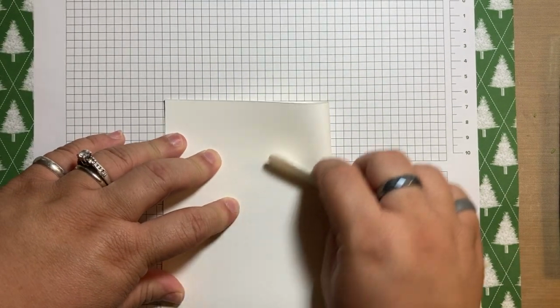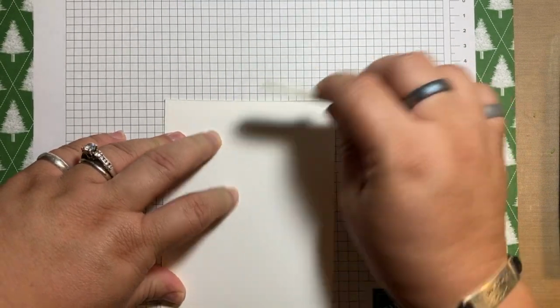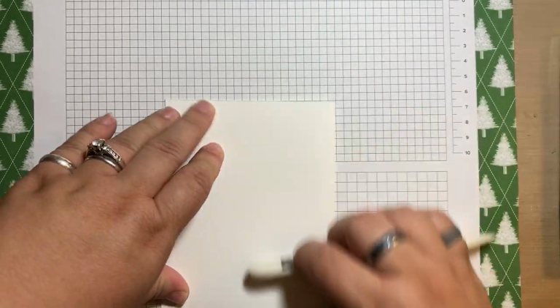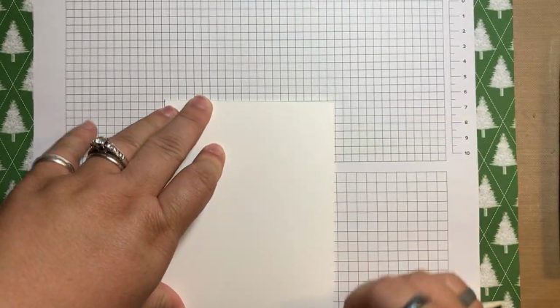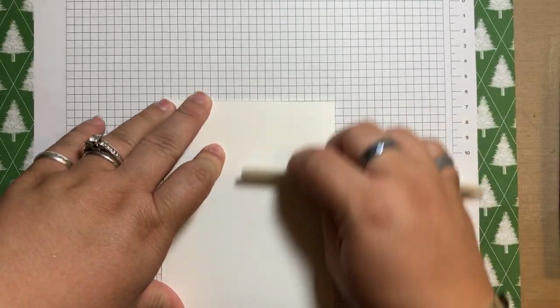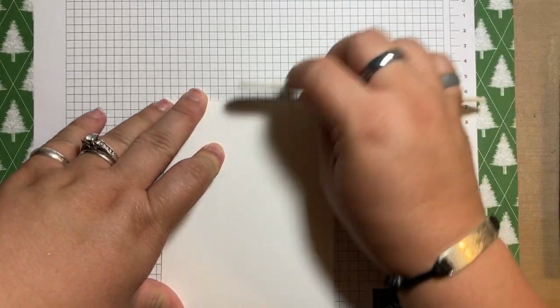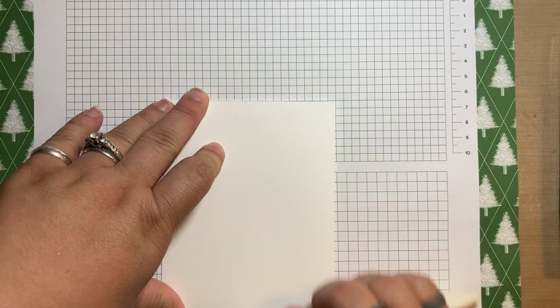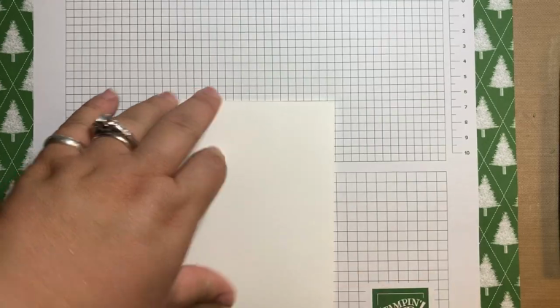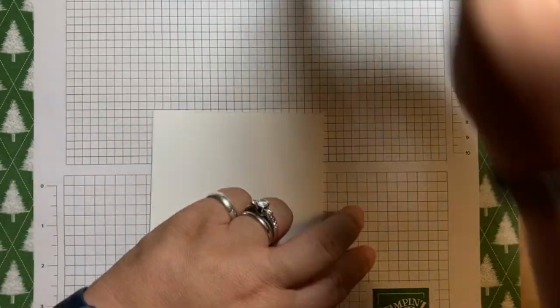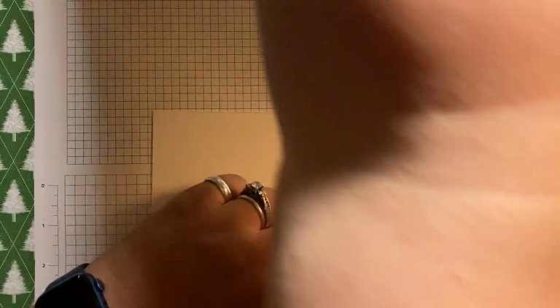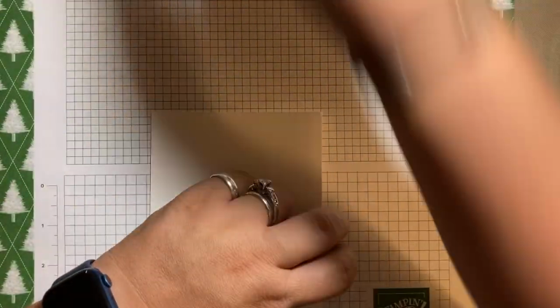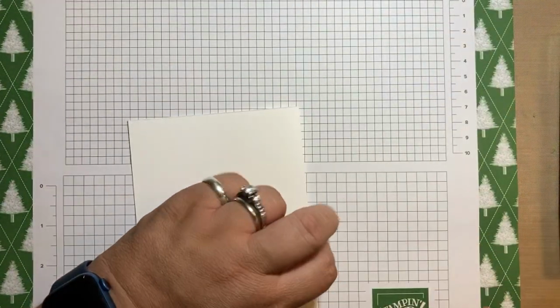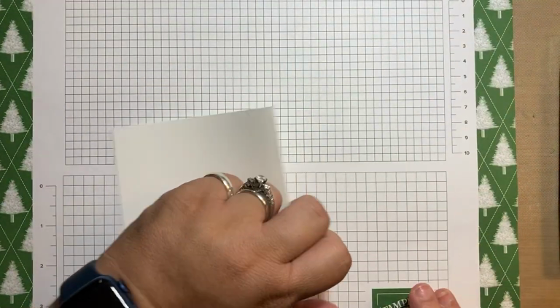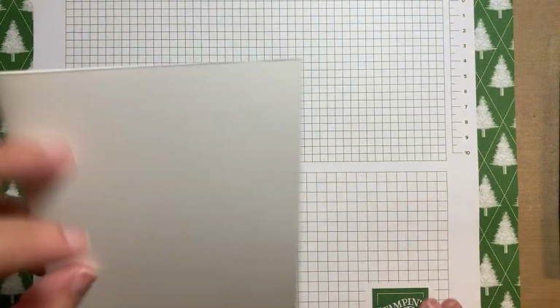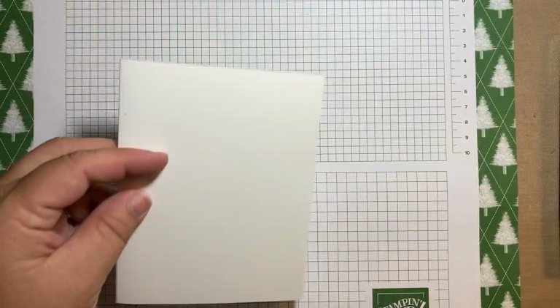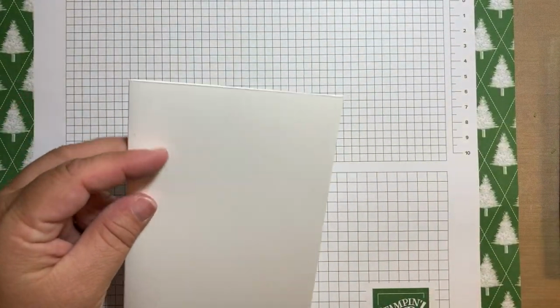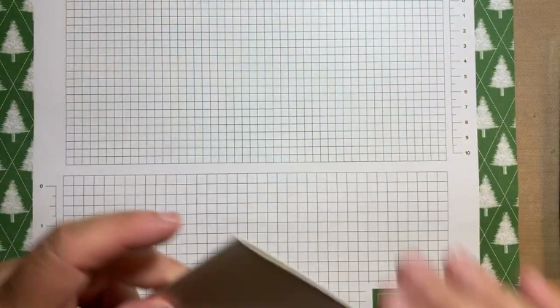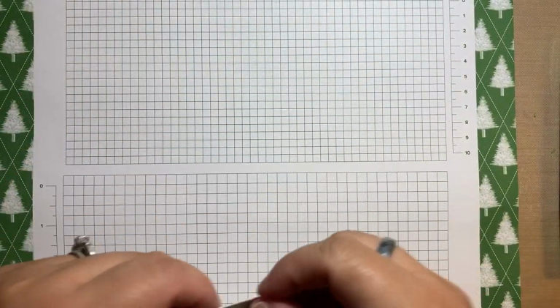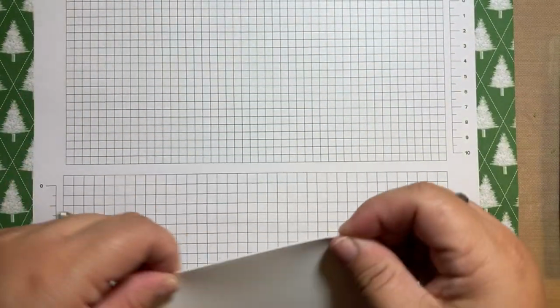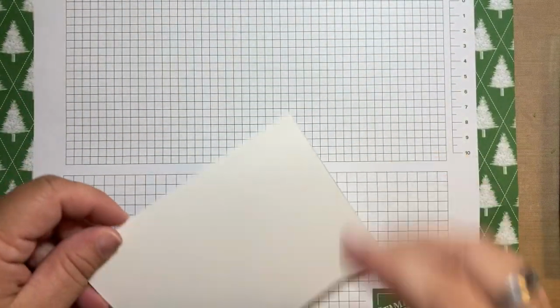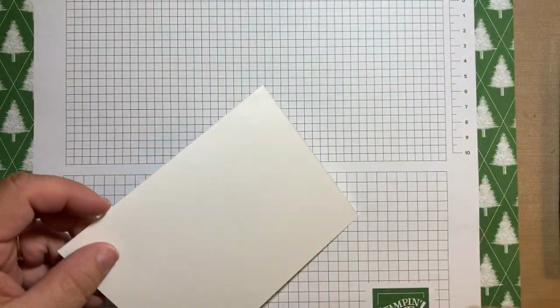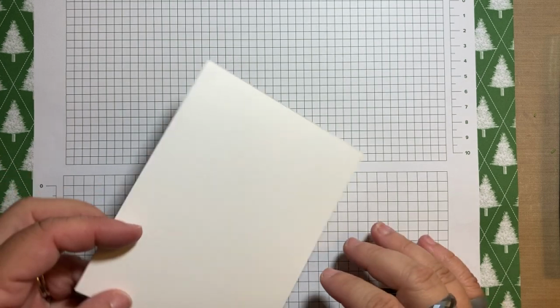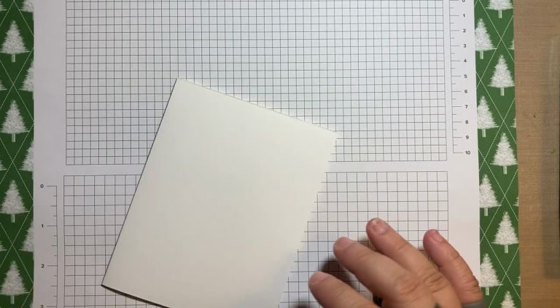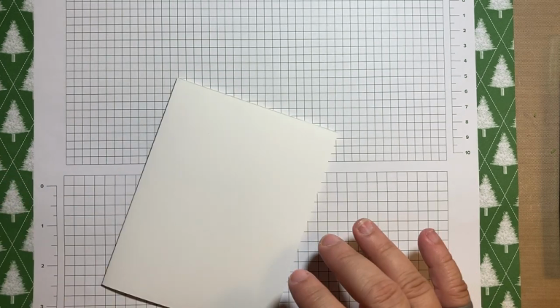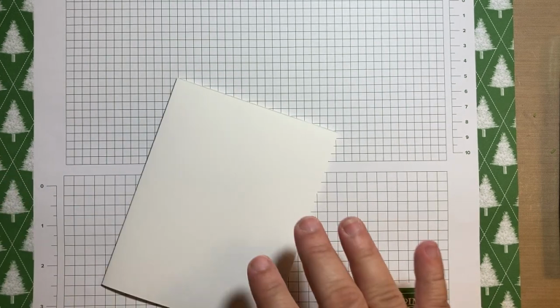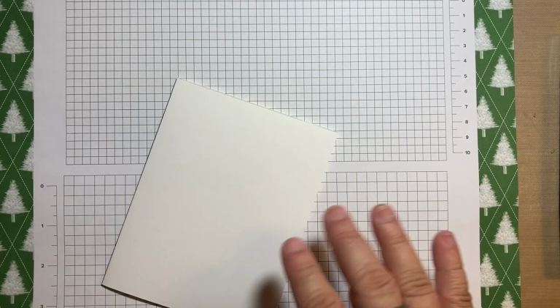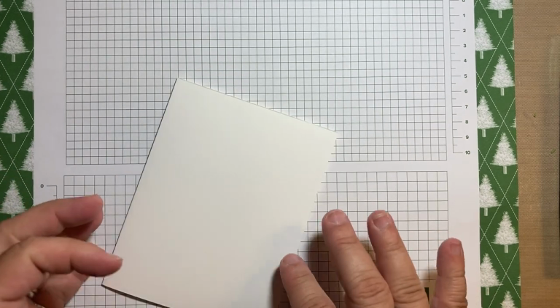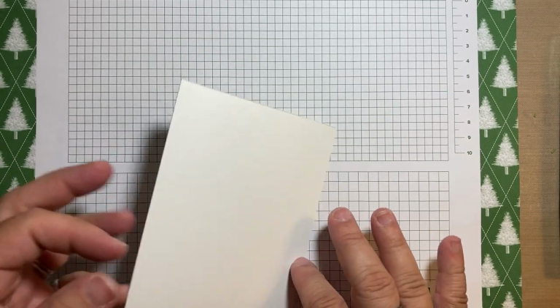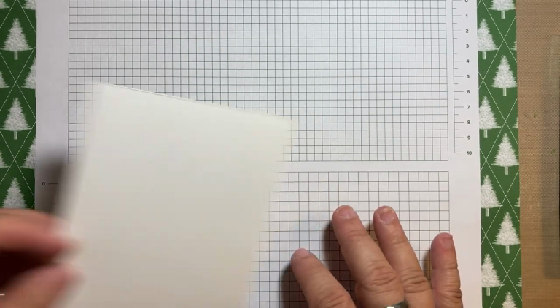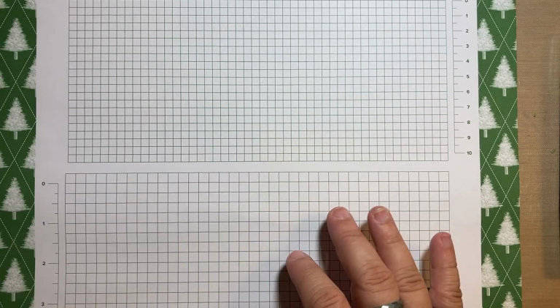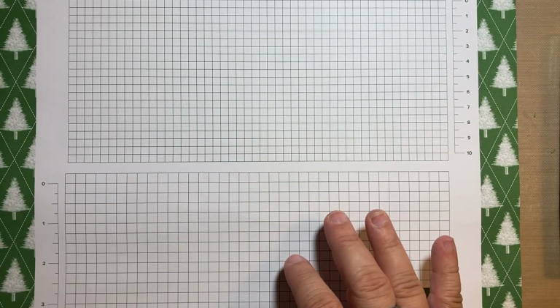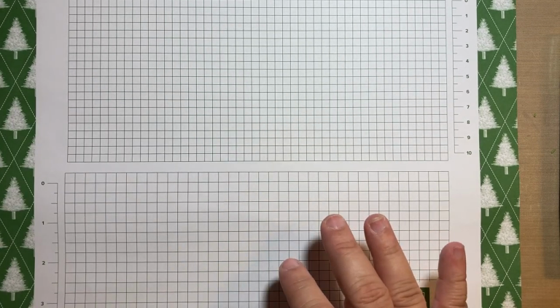So I'm folding my card base of thick basic white. All of the dimensions will be listed below. I've got my card base and I'm going to set it aside.